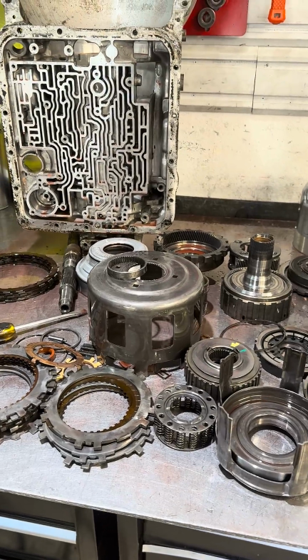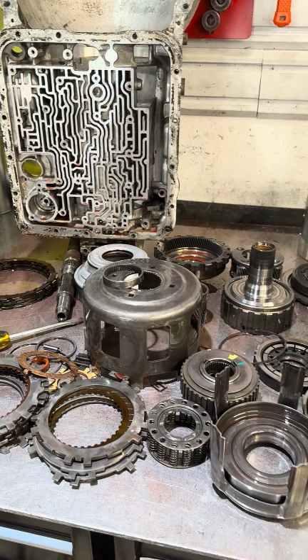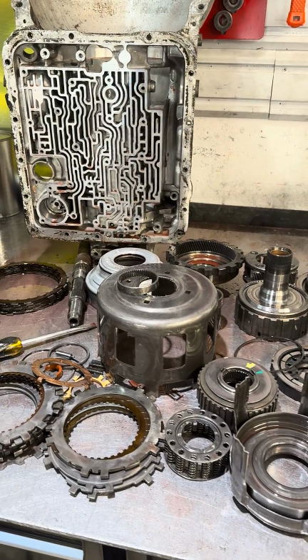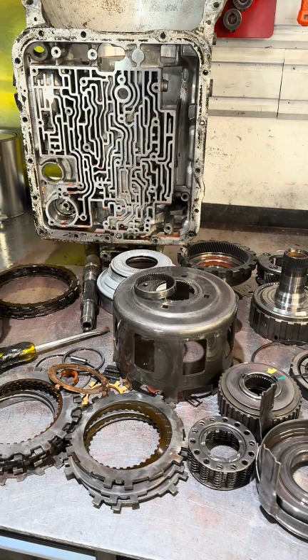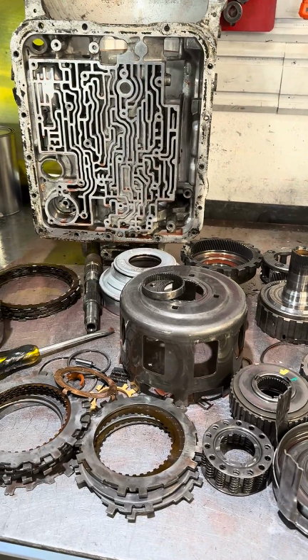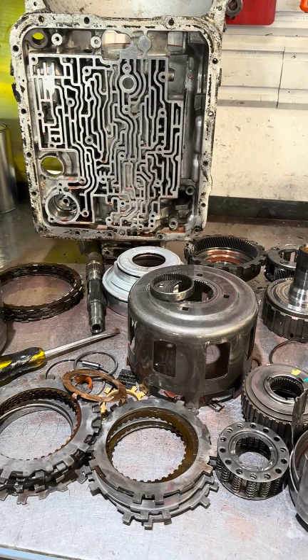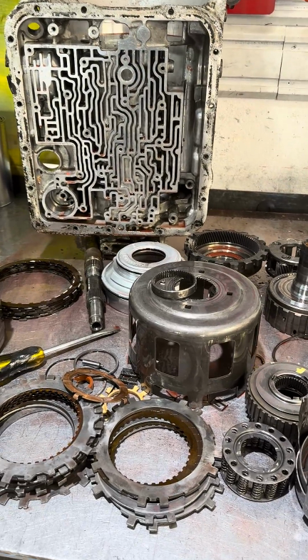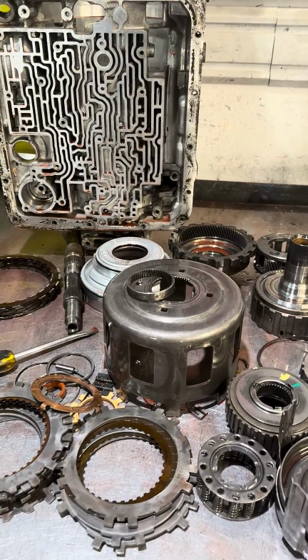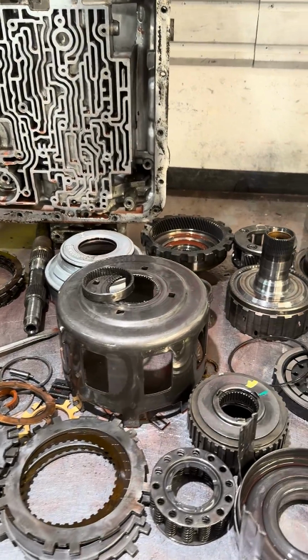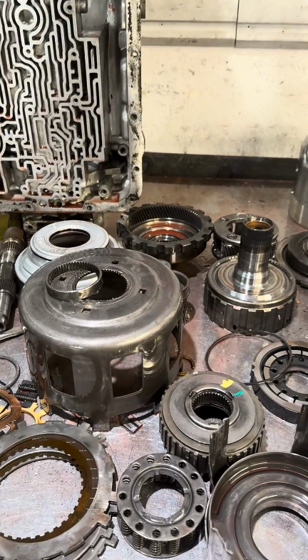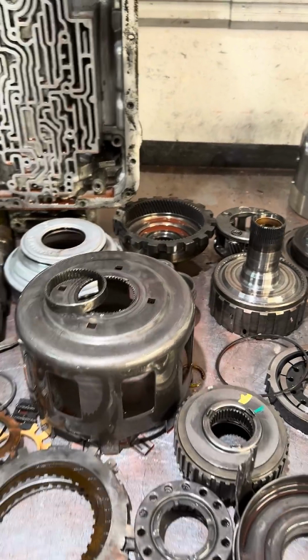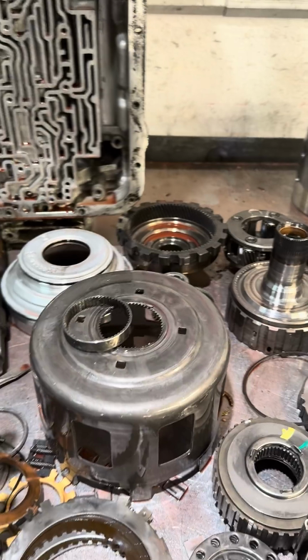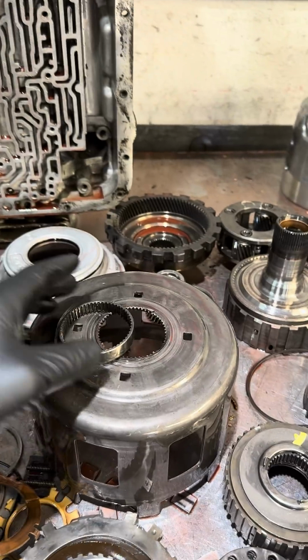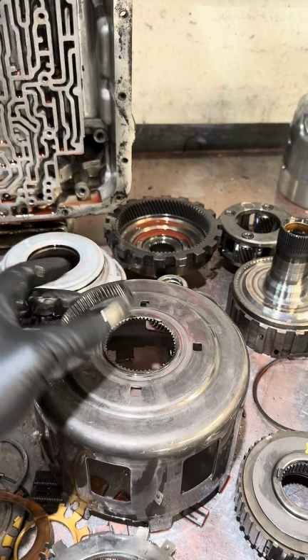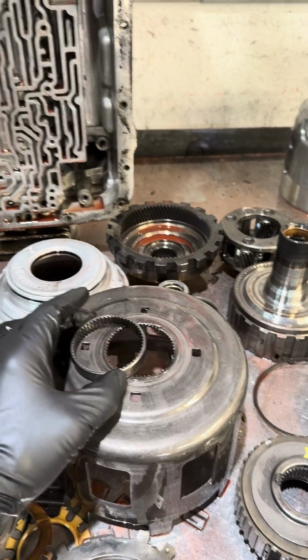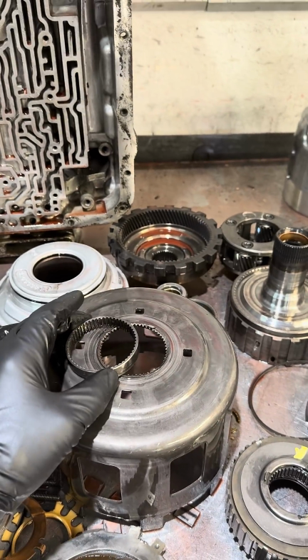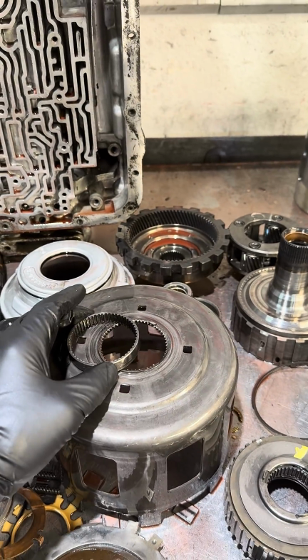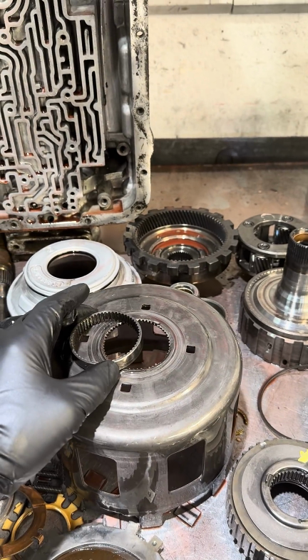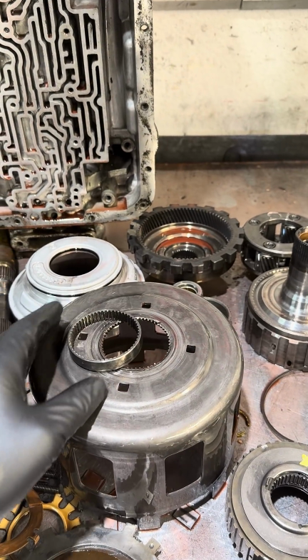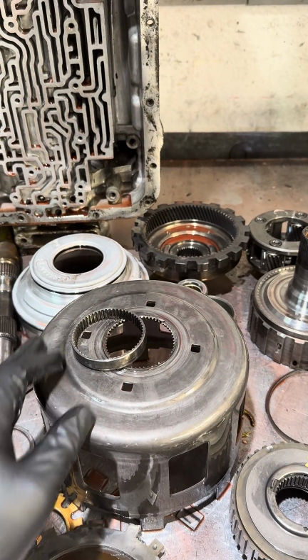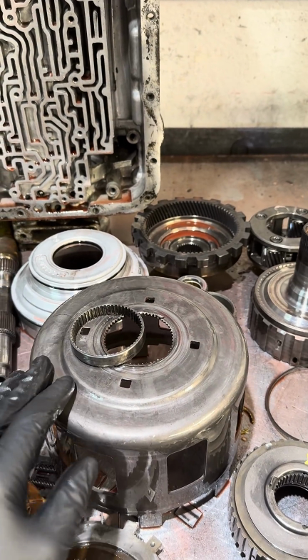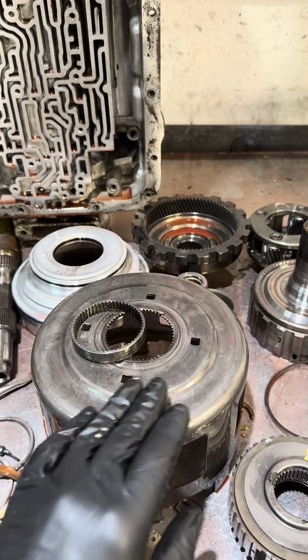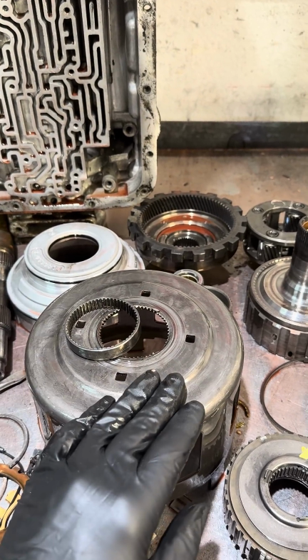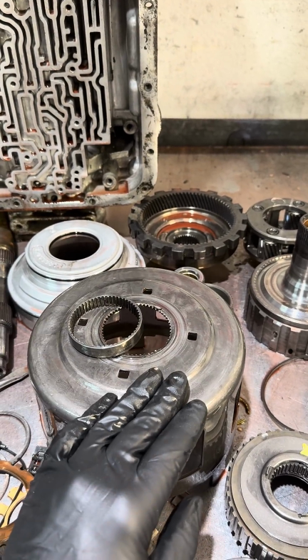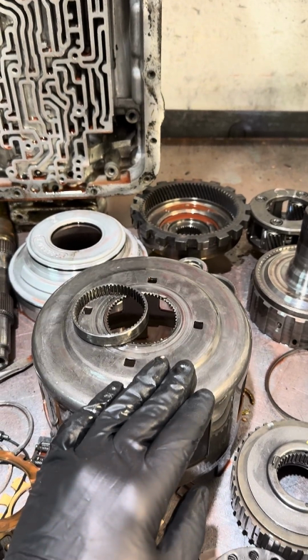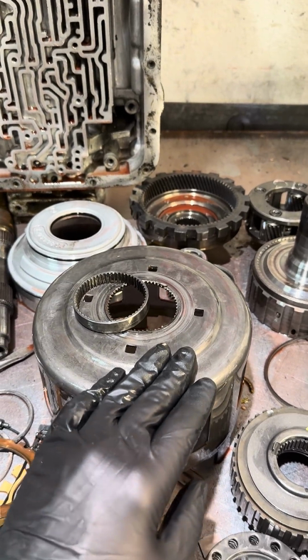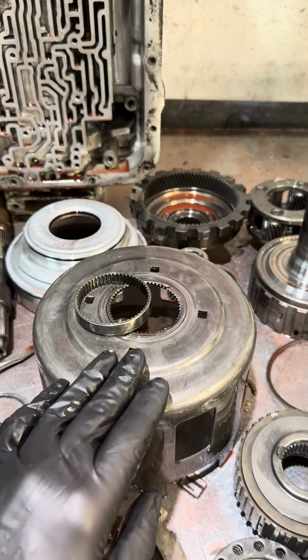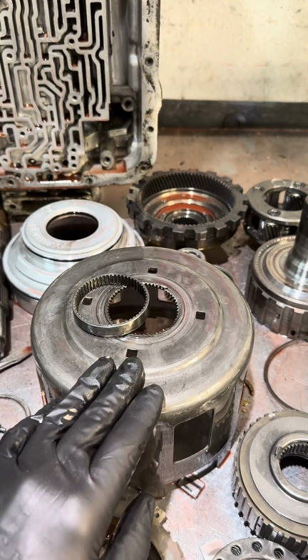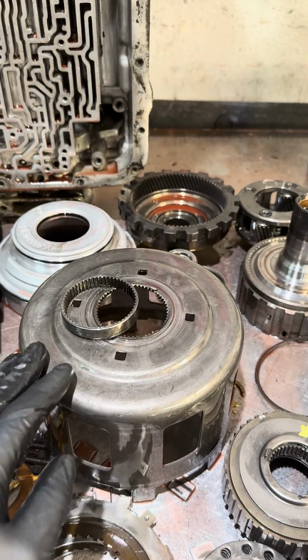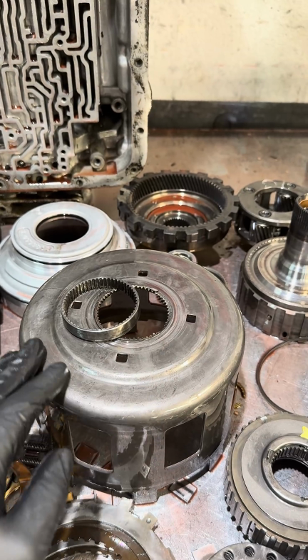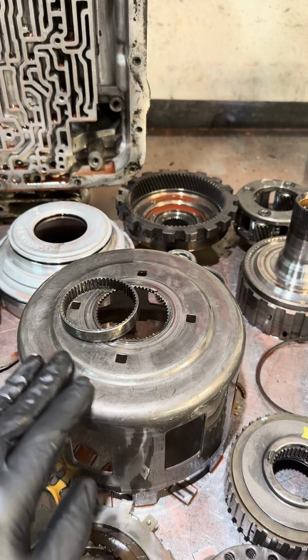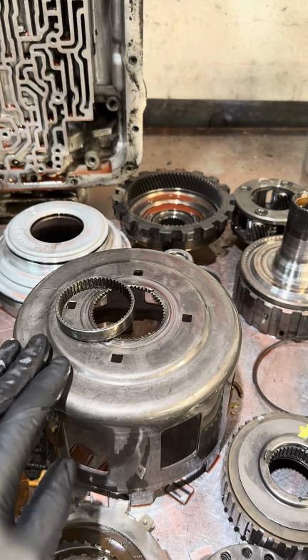4L60E — no reverse, second, and fourth gear due to a failed sun shell. This is one of the more common problems affecting these transmissions and 700R4s. Early 4L60Es in particular, for whatever reason, the factory used some very soft metal.